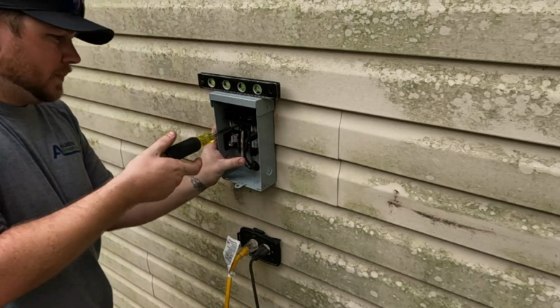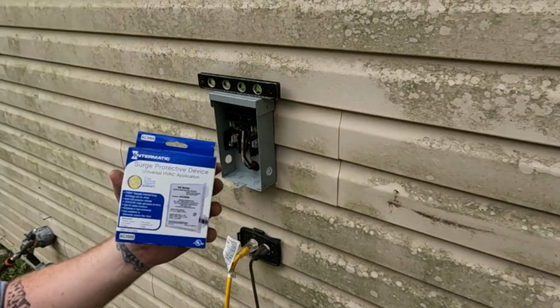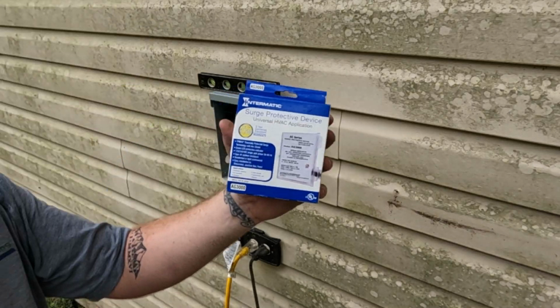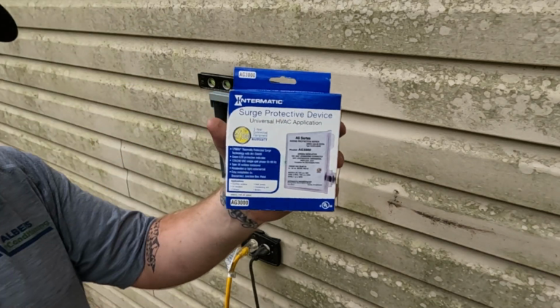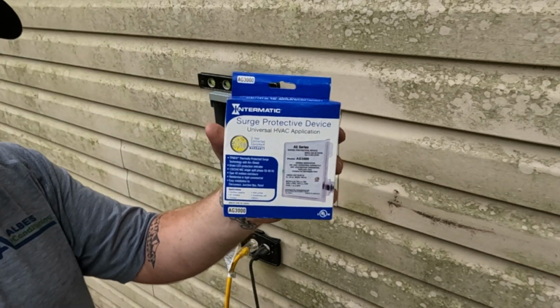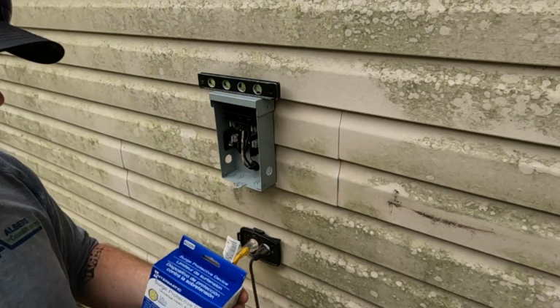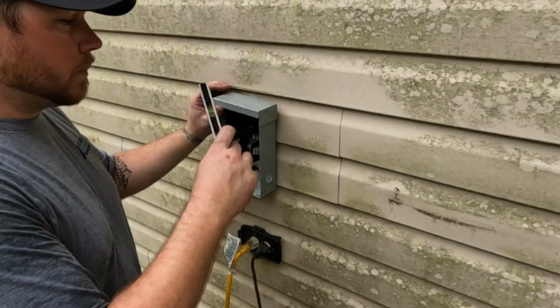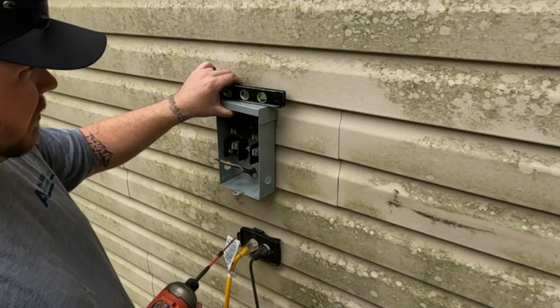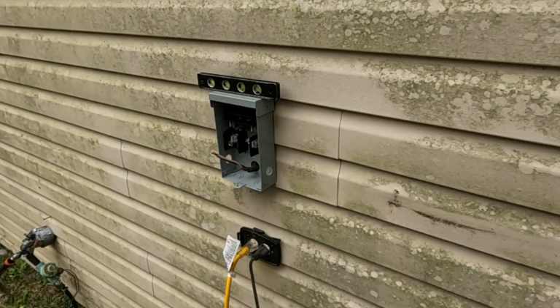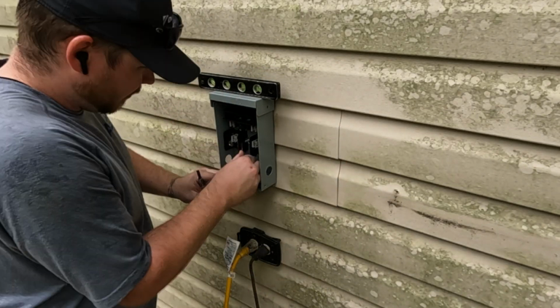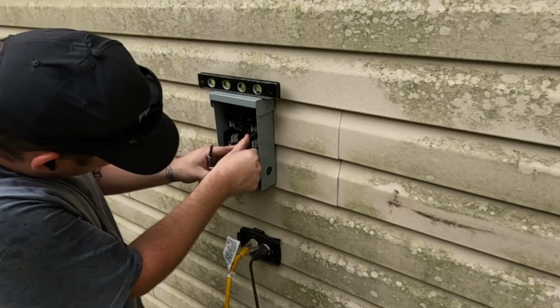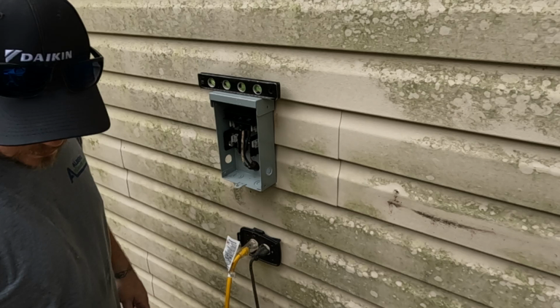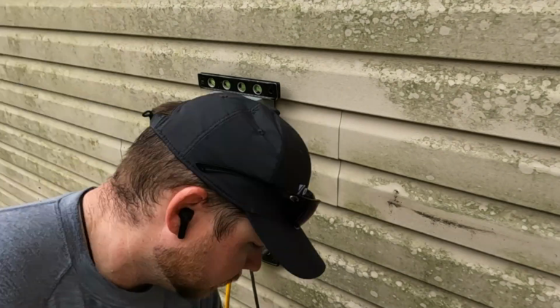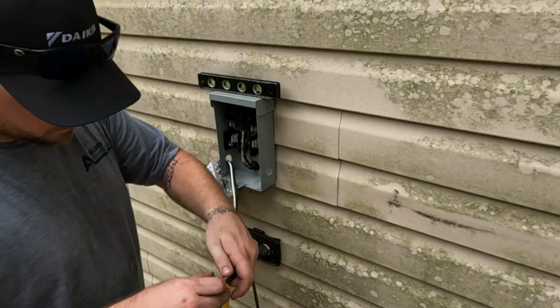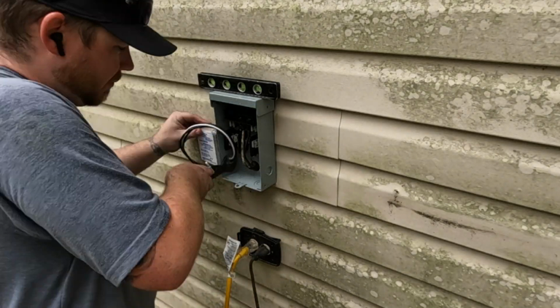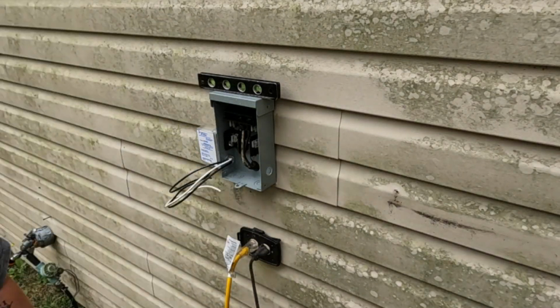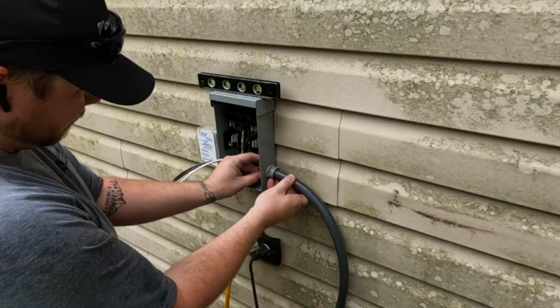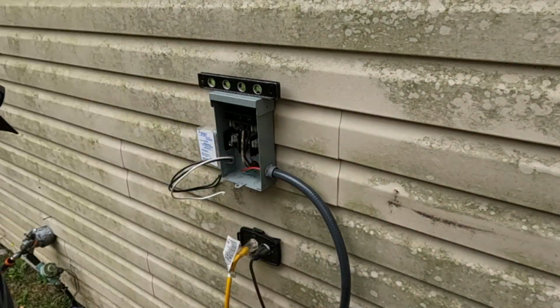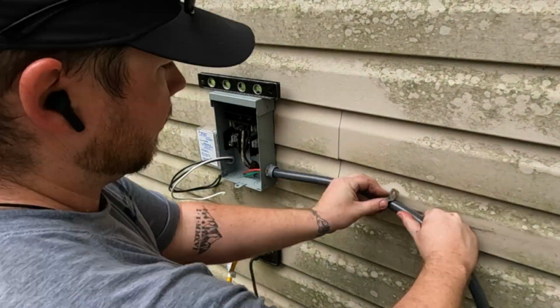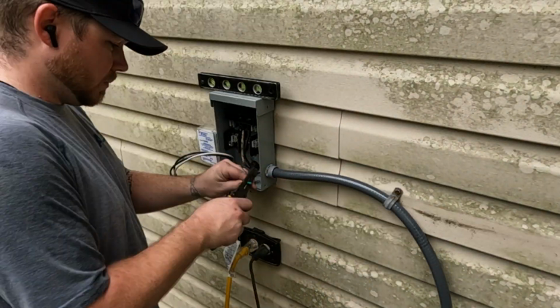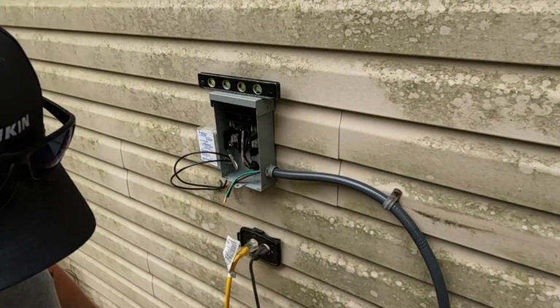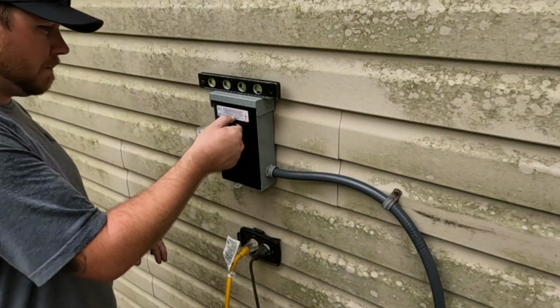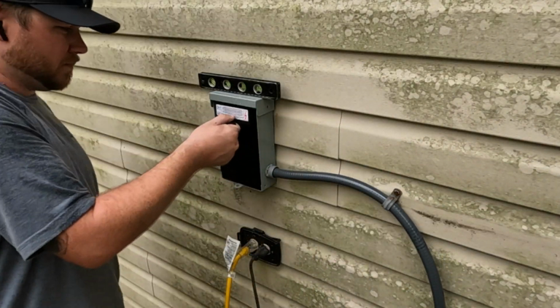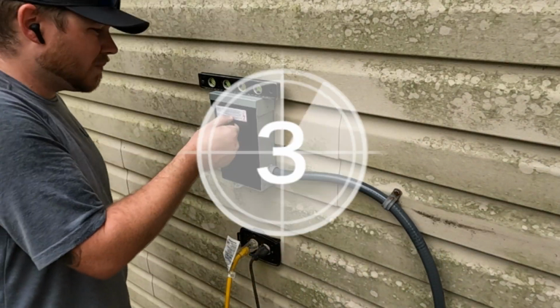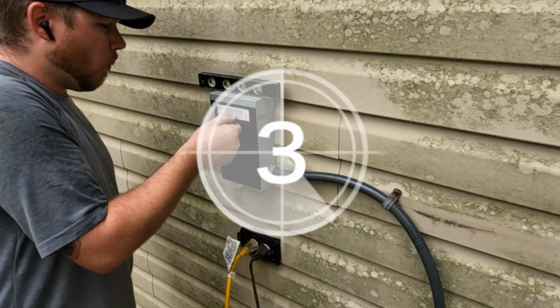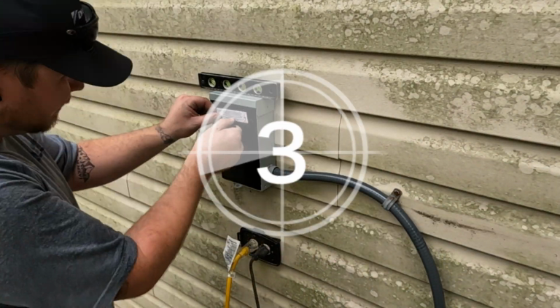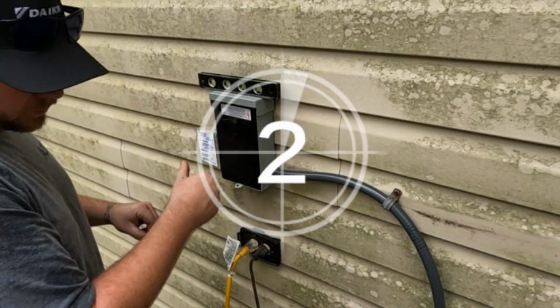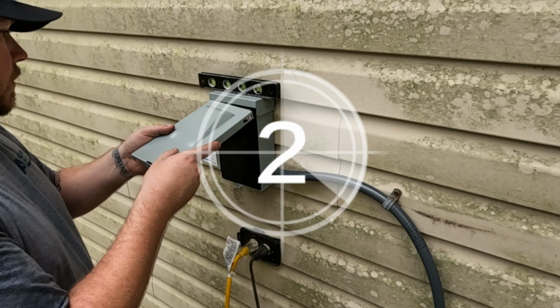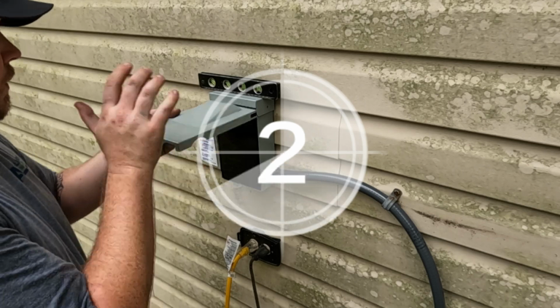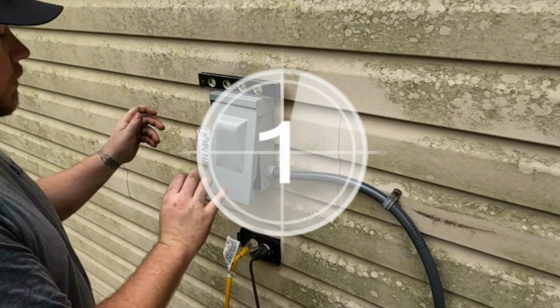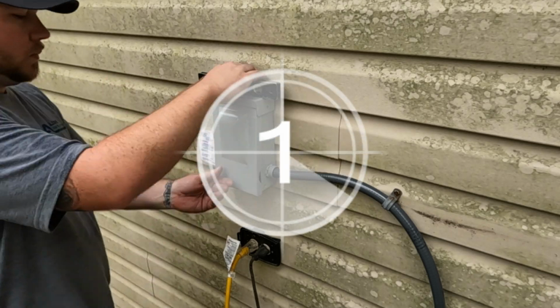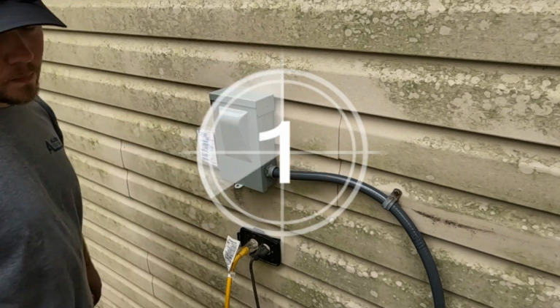This system is also insanely quiet. I had taken a customer out to a unit and had a conversation with them while the condenser was running next to us, and they had no idea. But don't take it from me — listen for yourself.